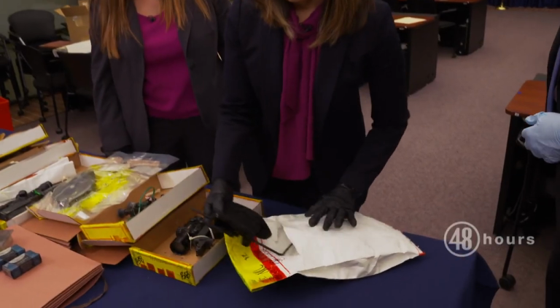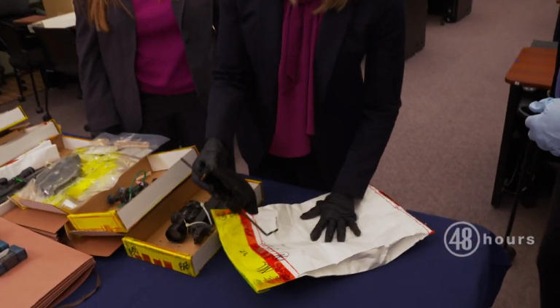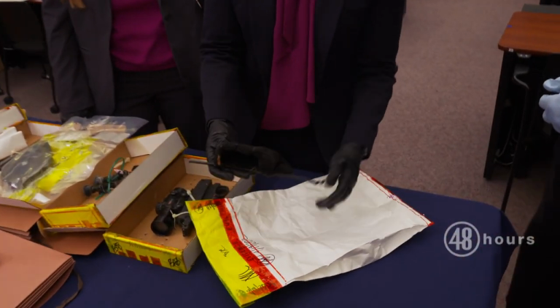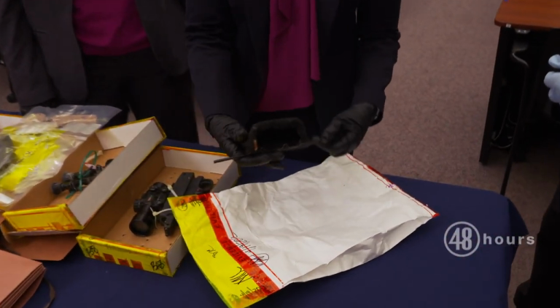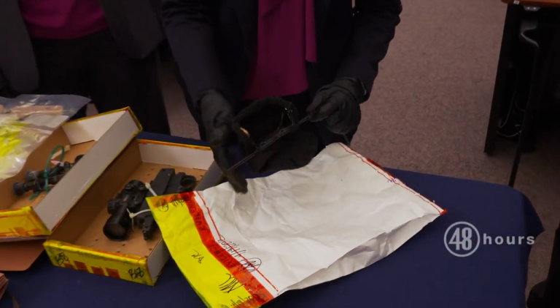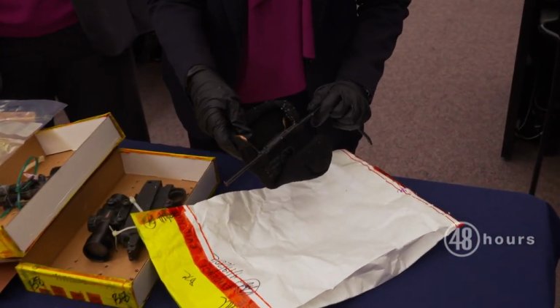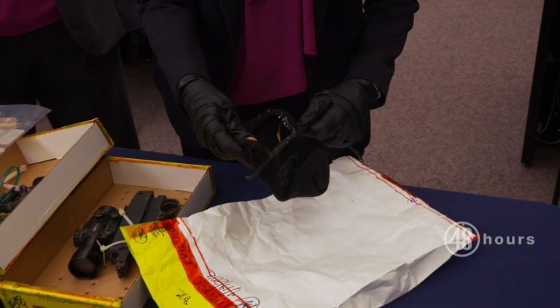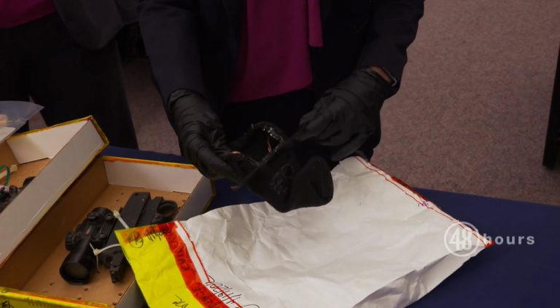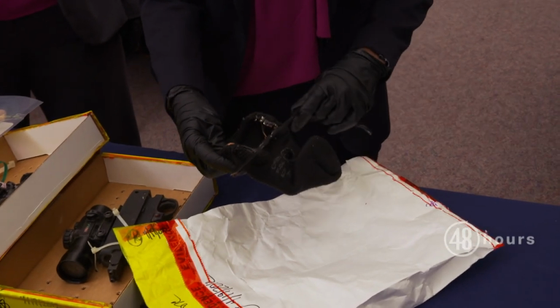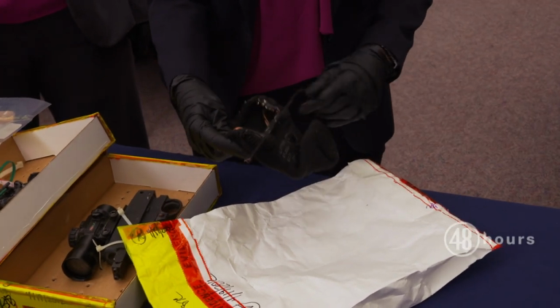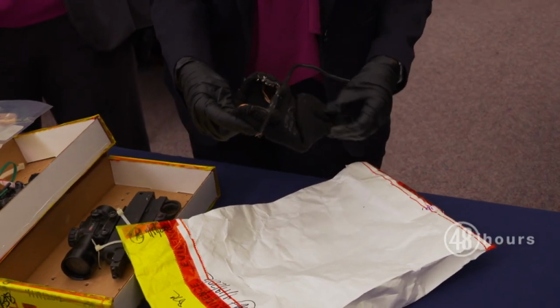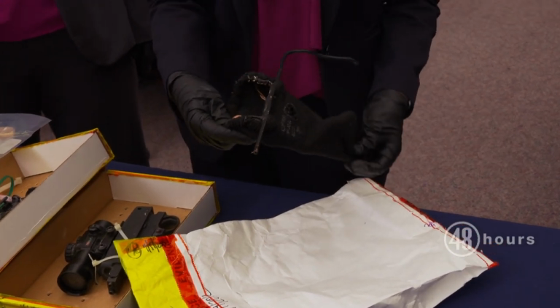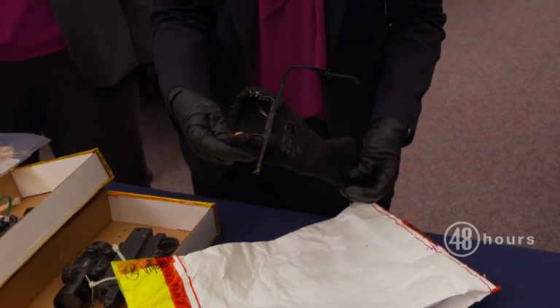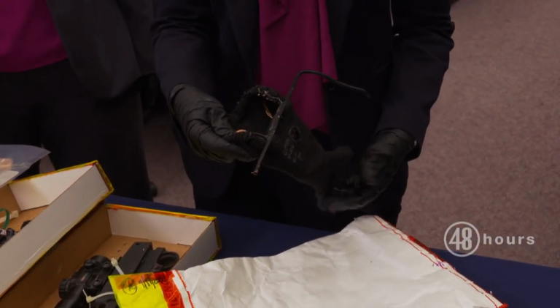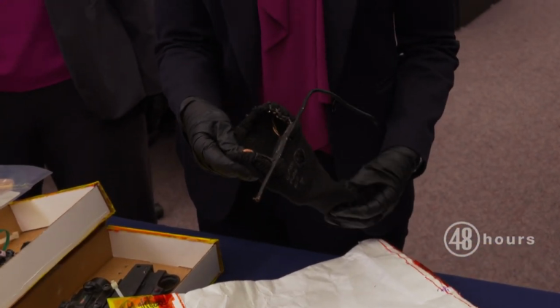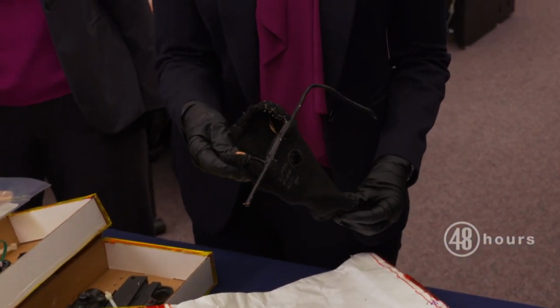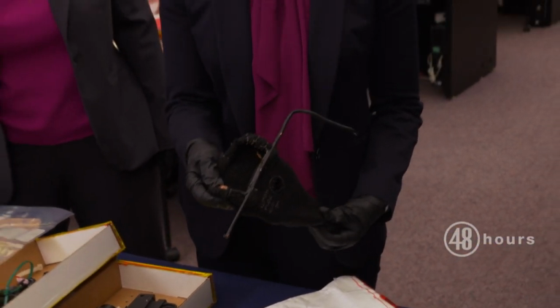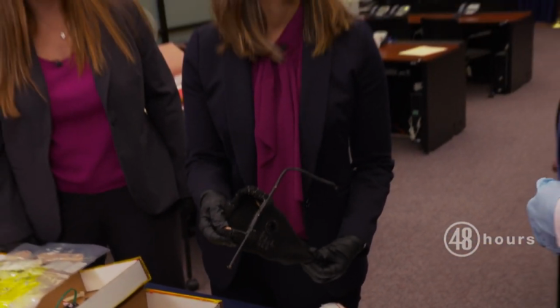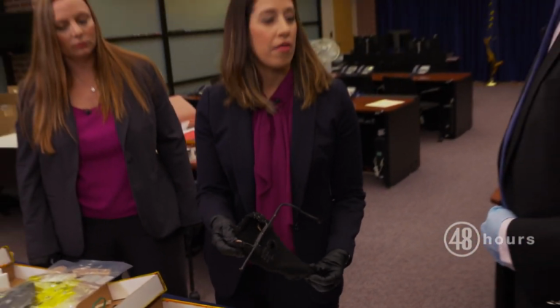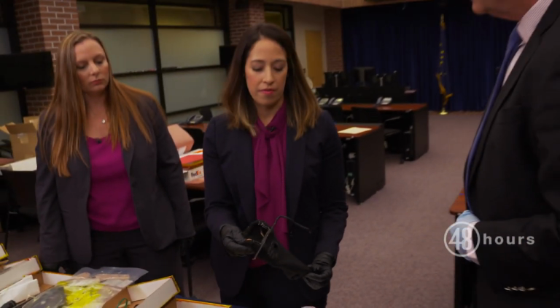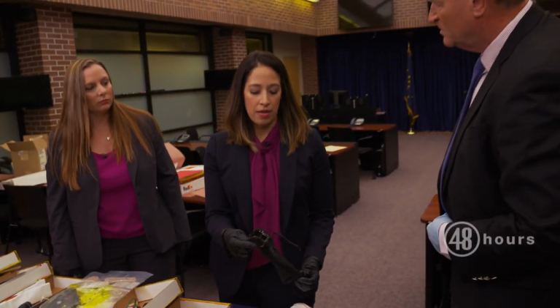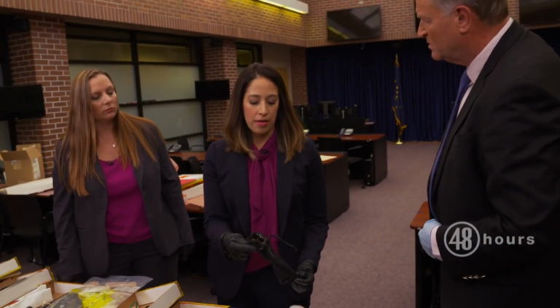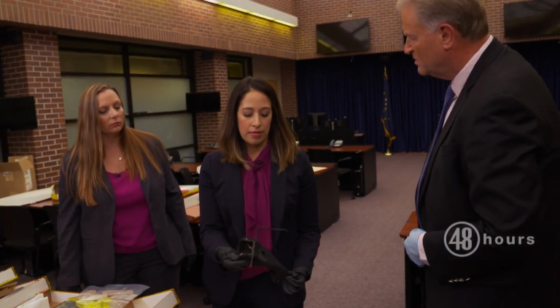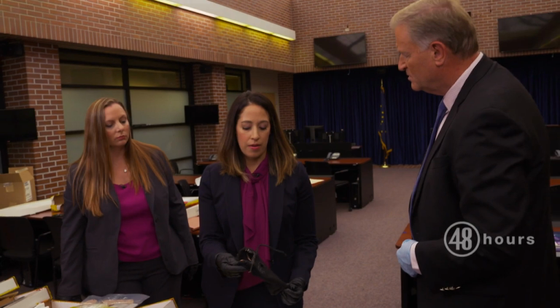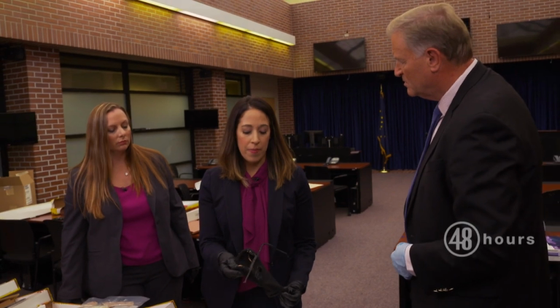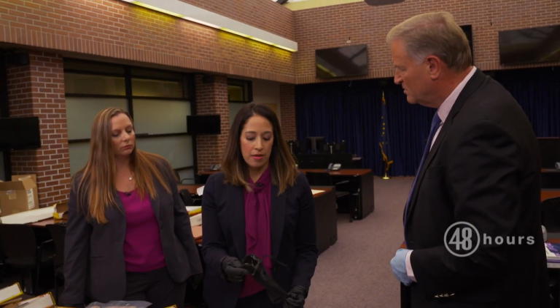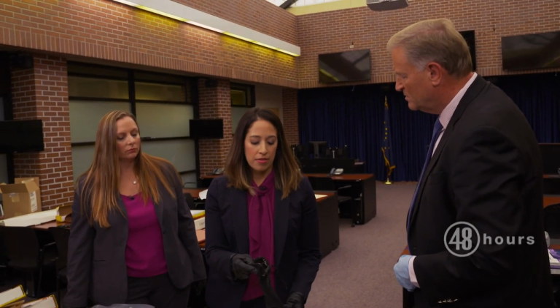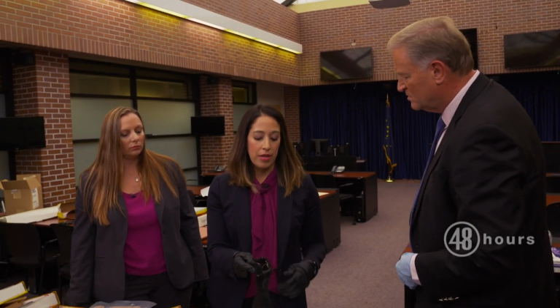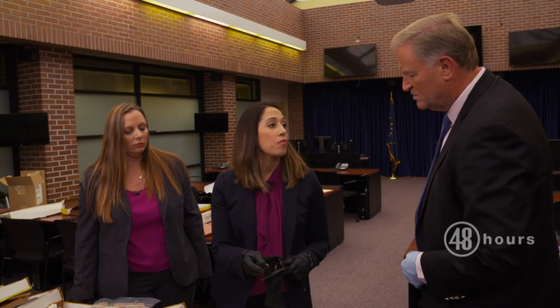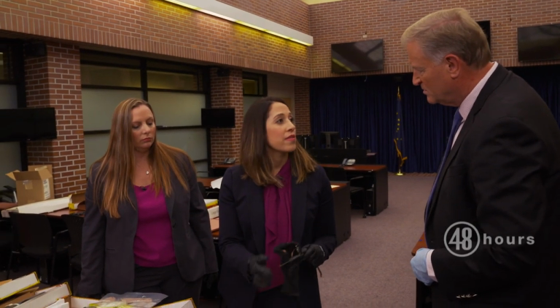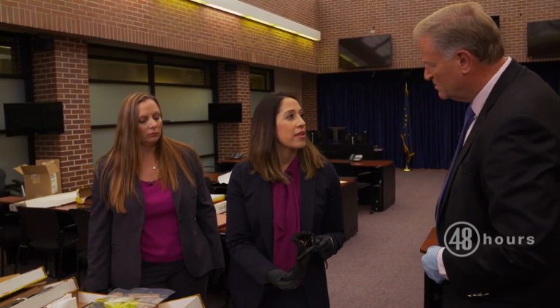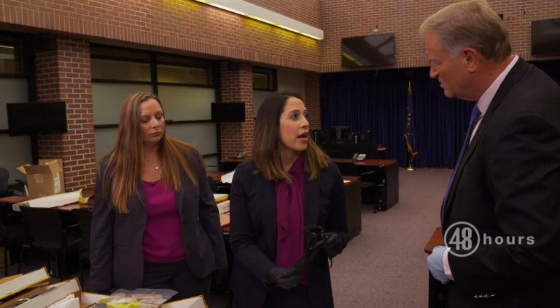This is a homemade brass catcher that he made. This would catch any of the spent rounds coming out of his weapon, so he wouldn't leave the evidence behind.